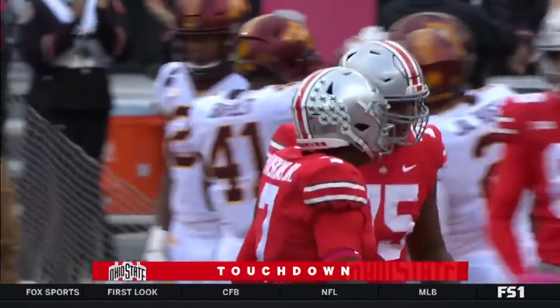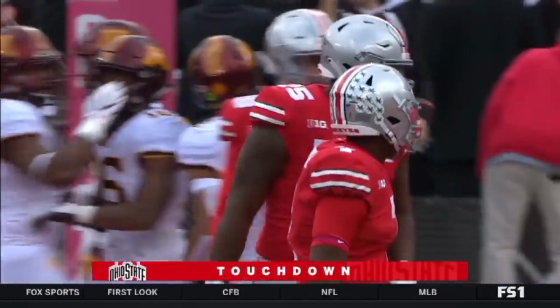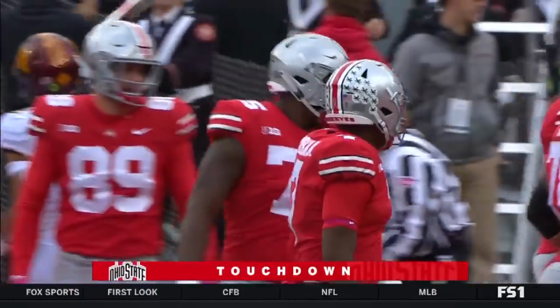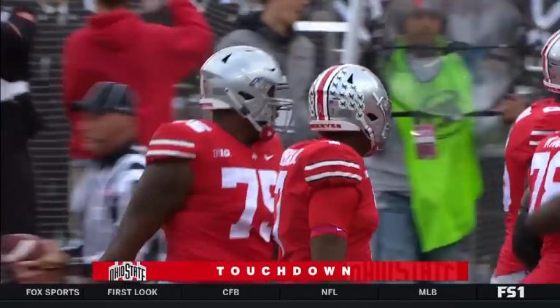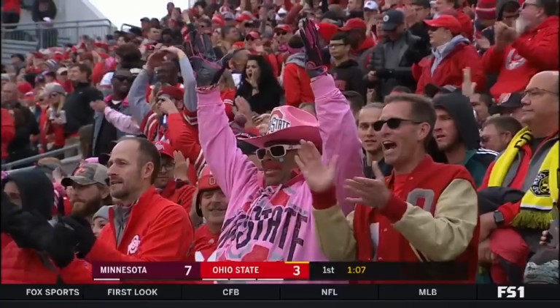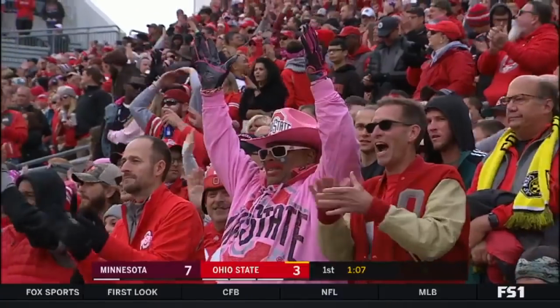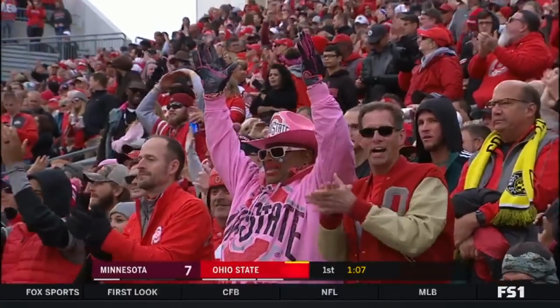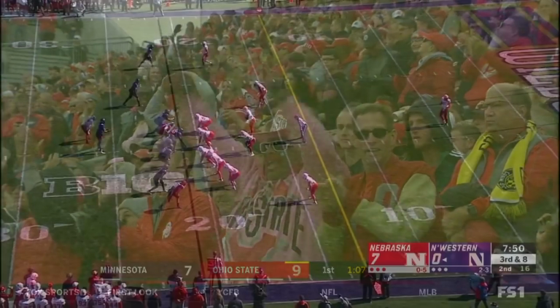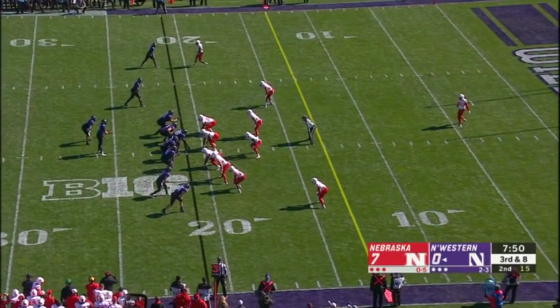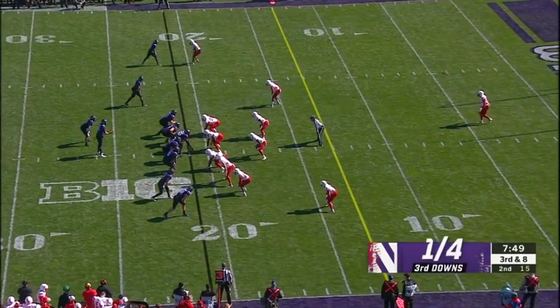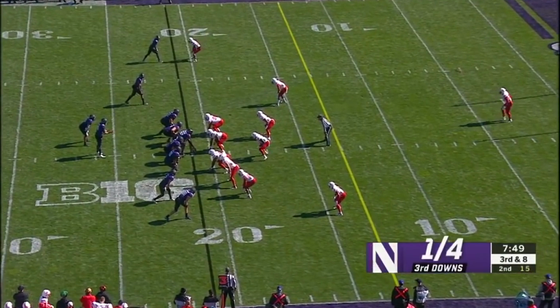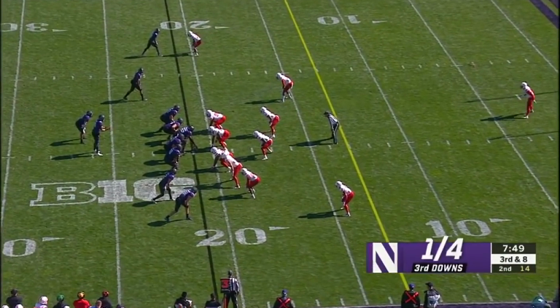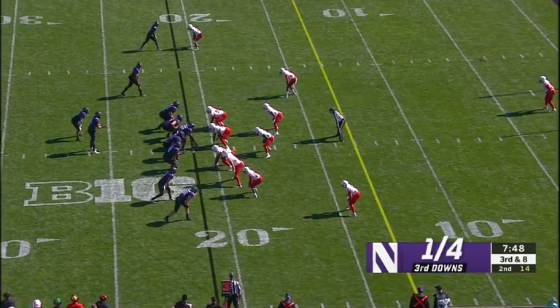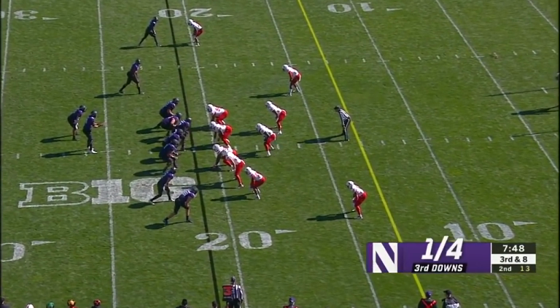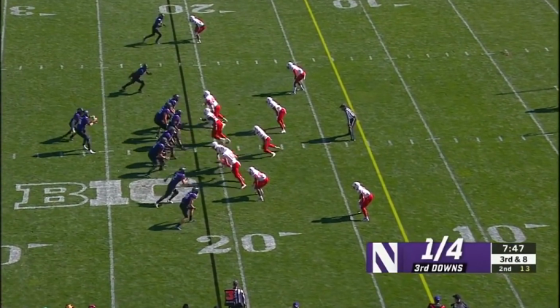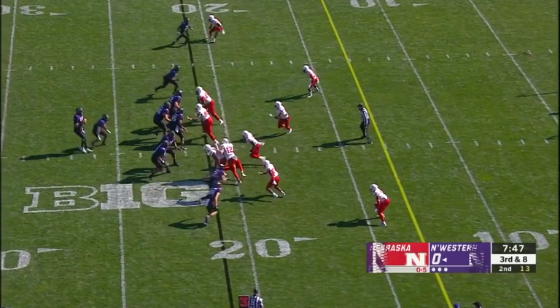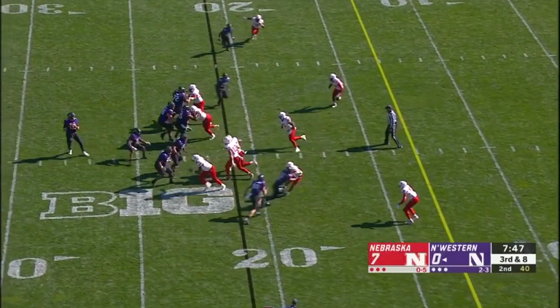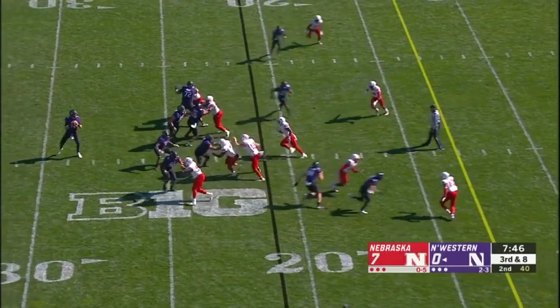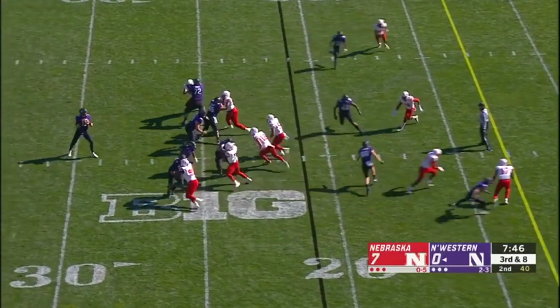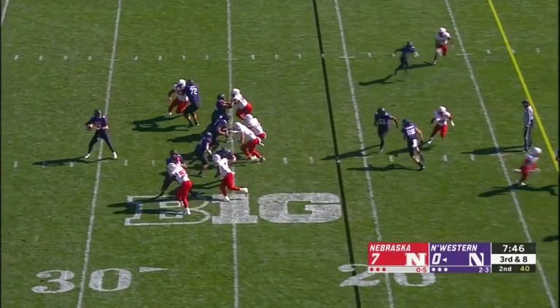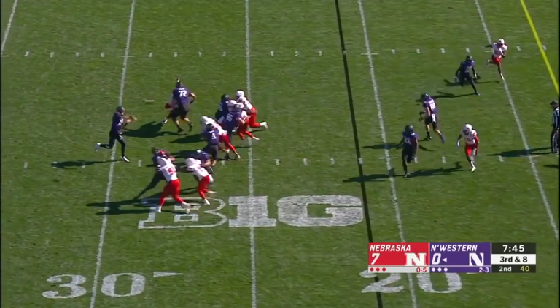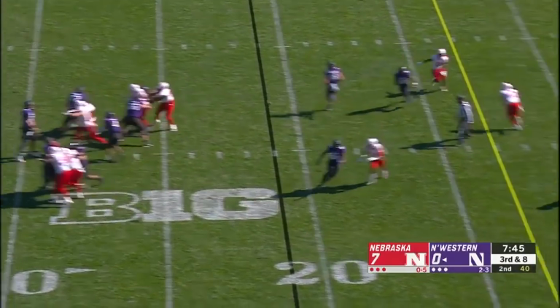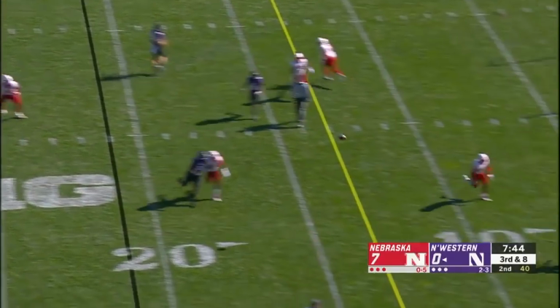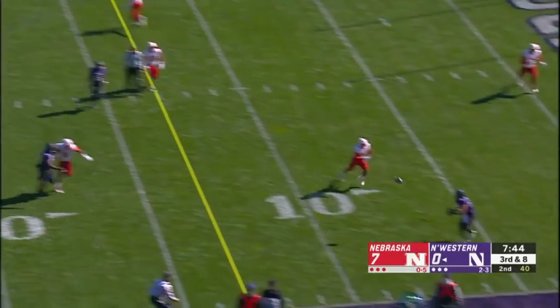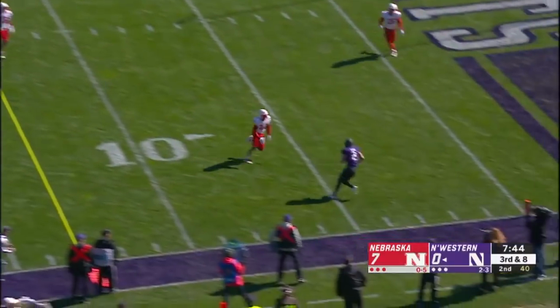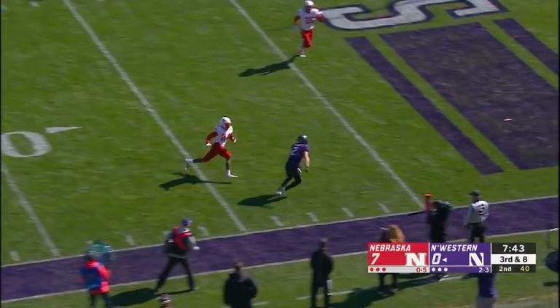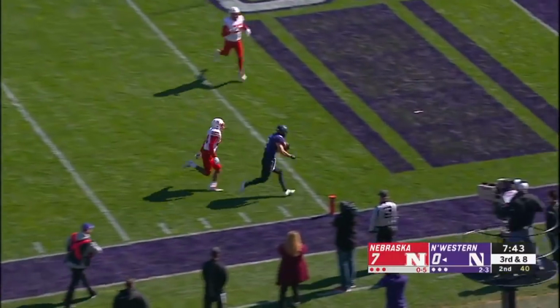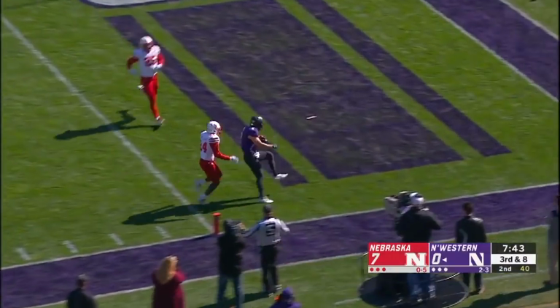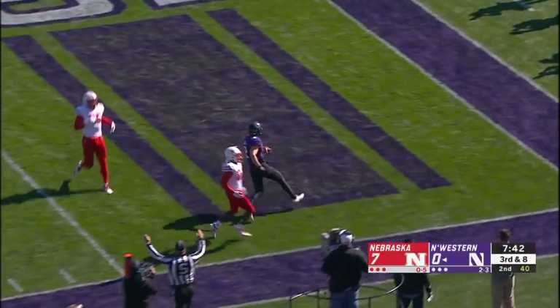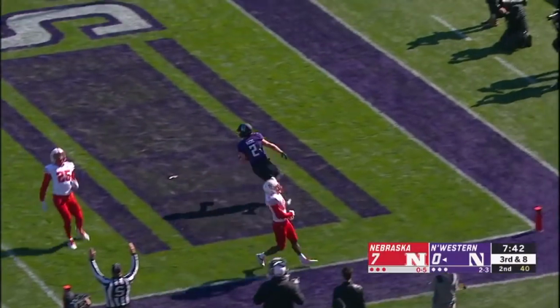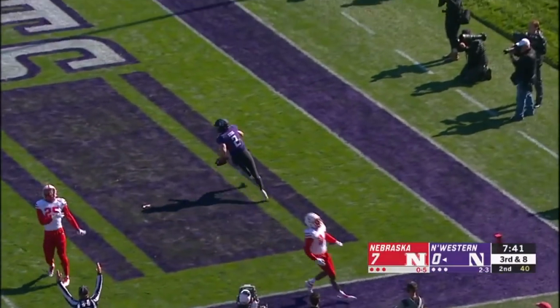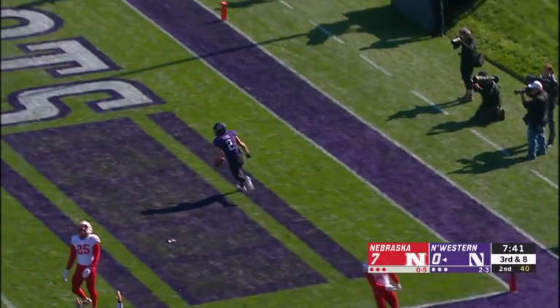Let's watch for Nagel in the slot down low. Those fans you hear making noise are Nebraska fans — that'll keep them quiet! Touchdown, Nagel!